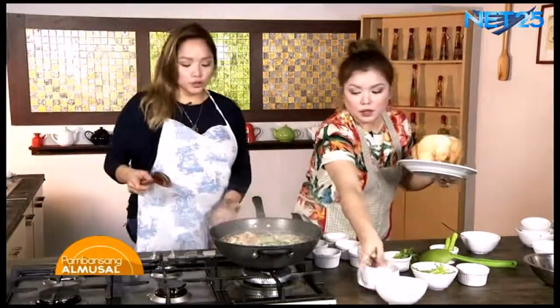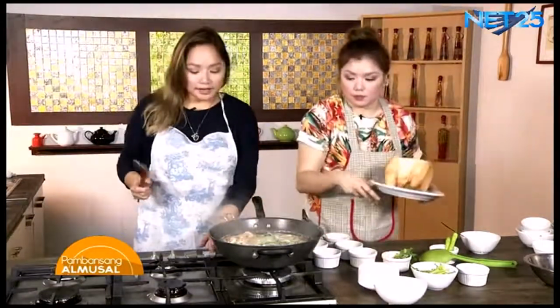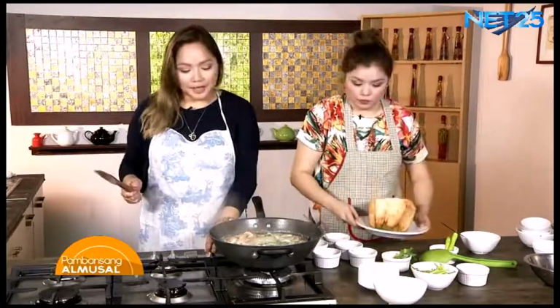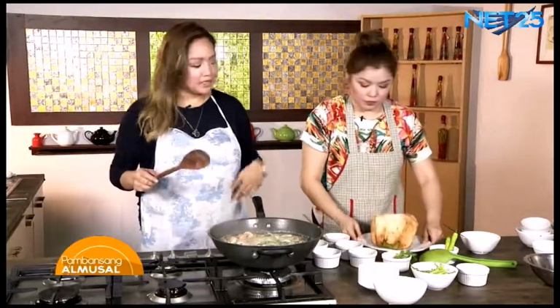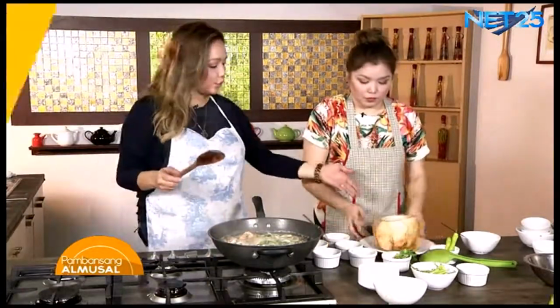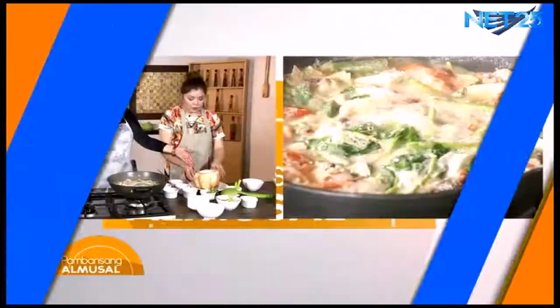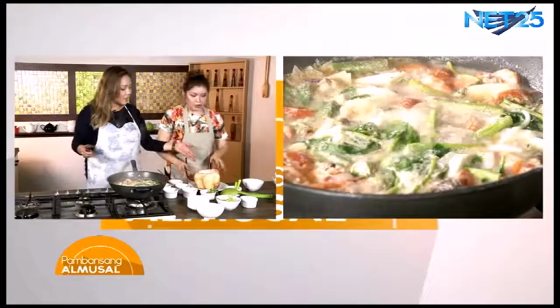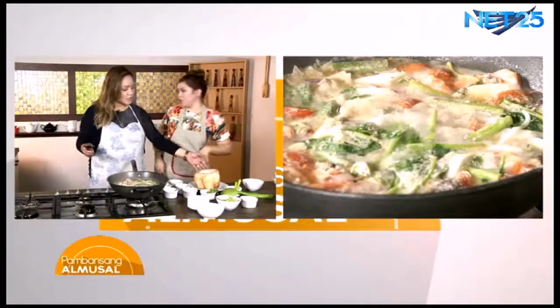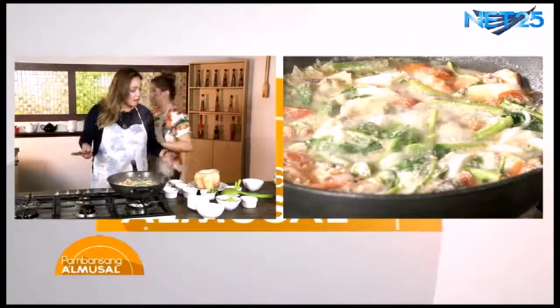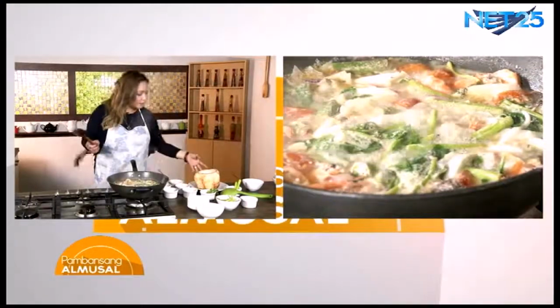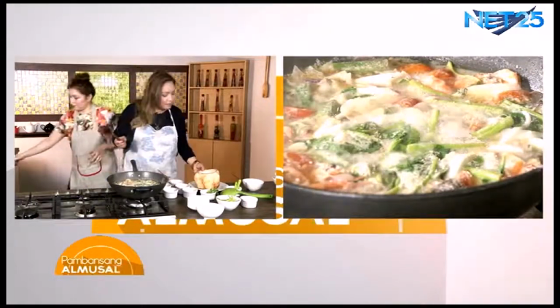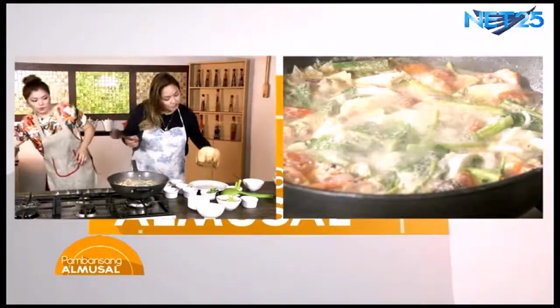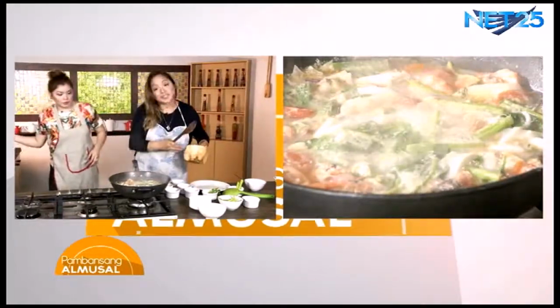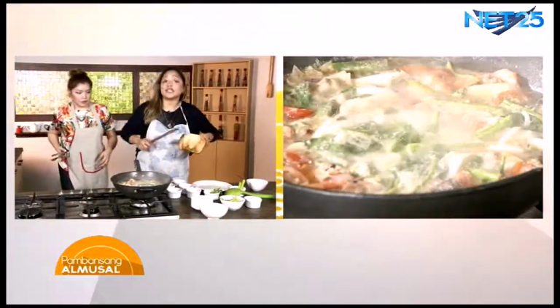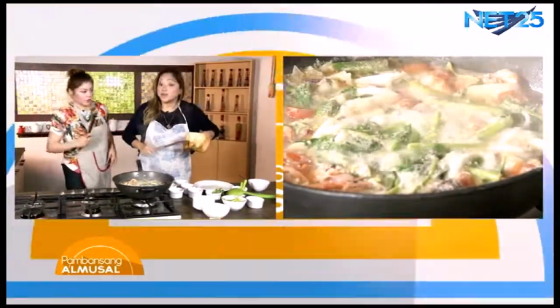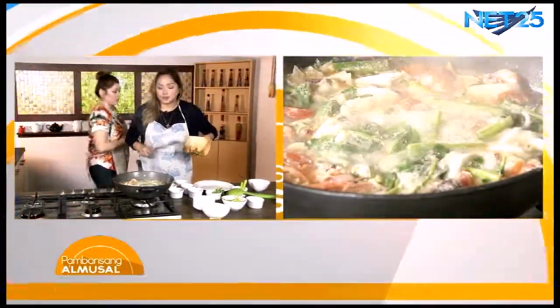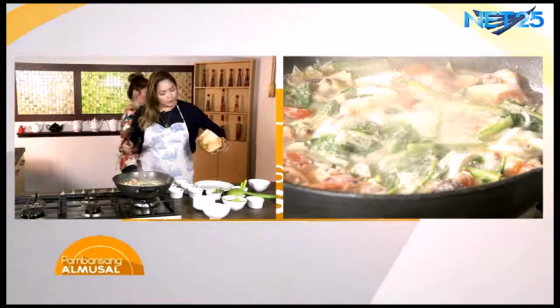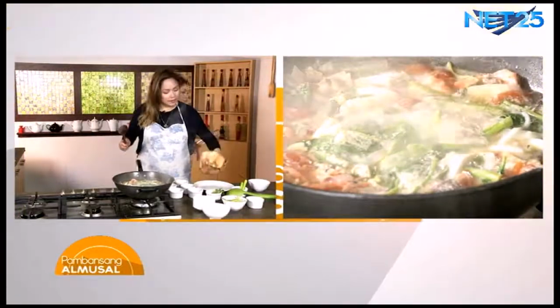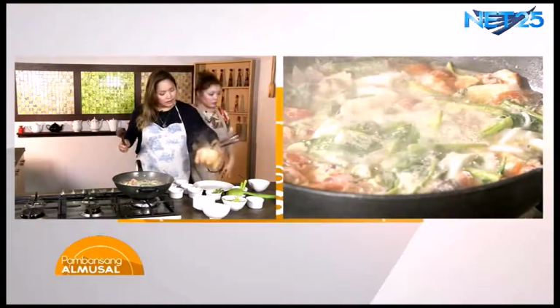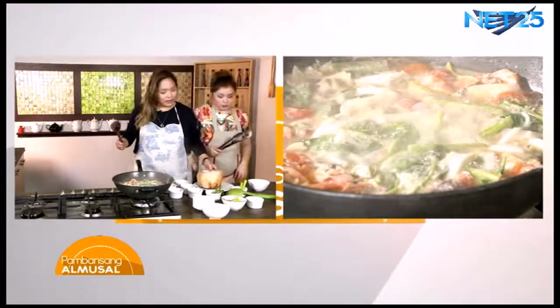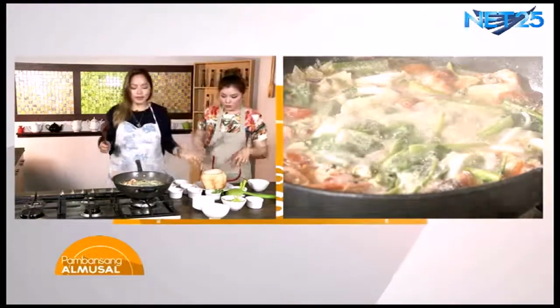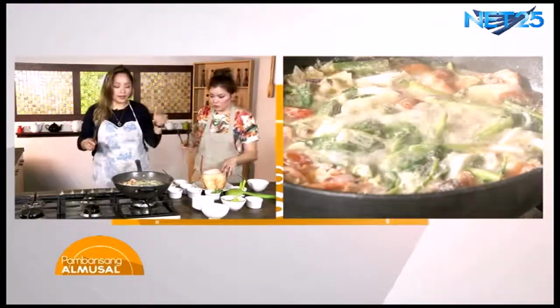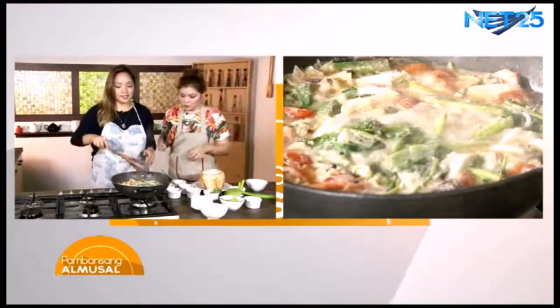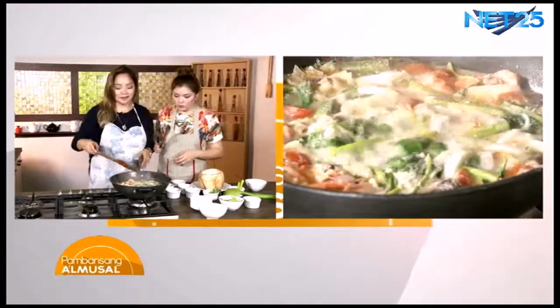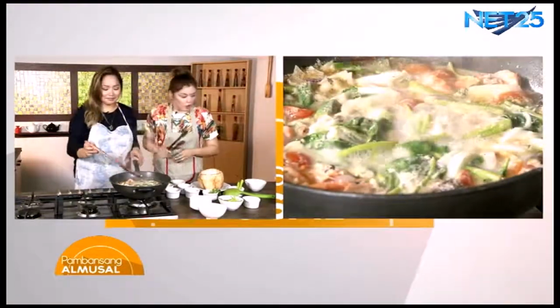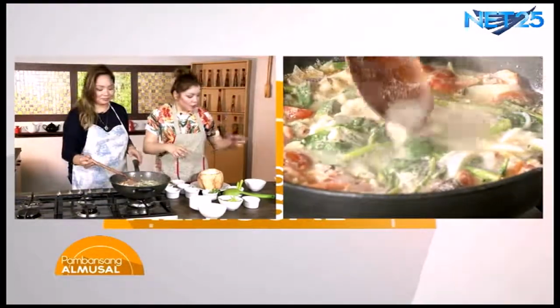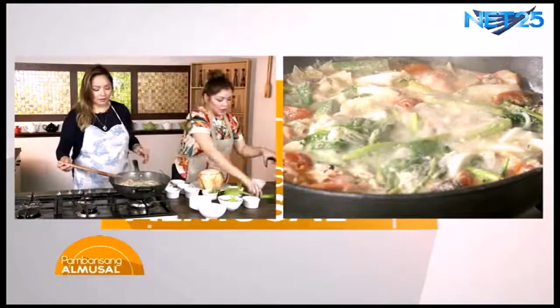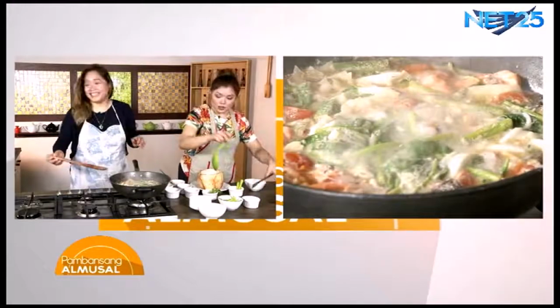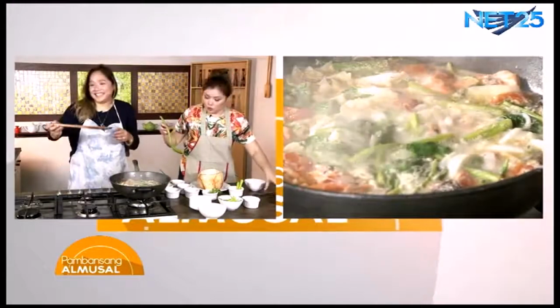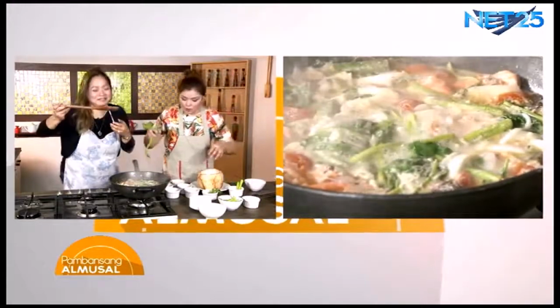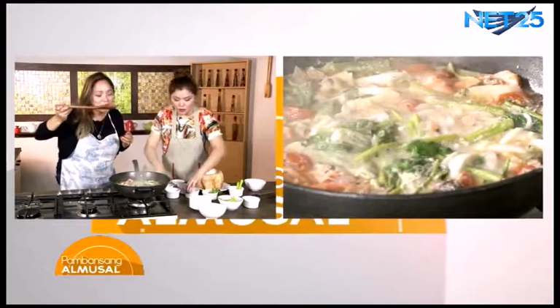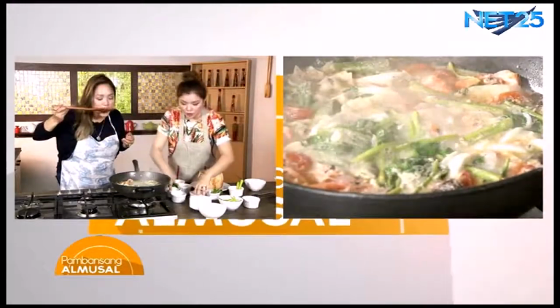So, parte syempre ng presentation, yung ilalagay siya doon. Pero sabi nga ni chef, maganda sana kung kasama yung green, pero kung hindi naman, okay lang yan. It won't affect the taste naman. So syempre, kailangan na nating ilagay yung sabaw. Teka, tabi na natin ito.